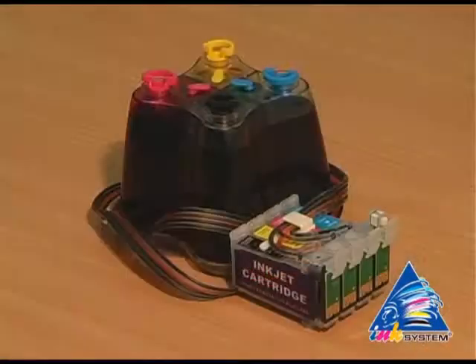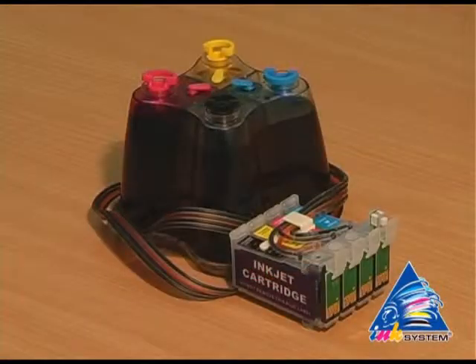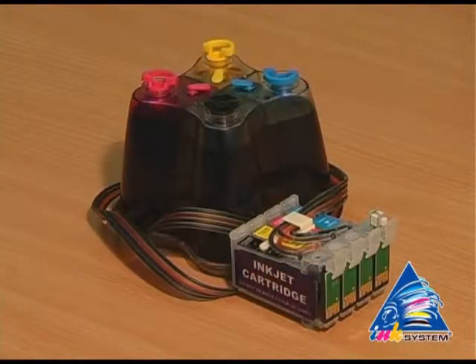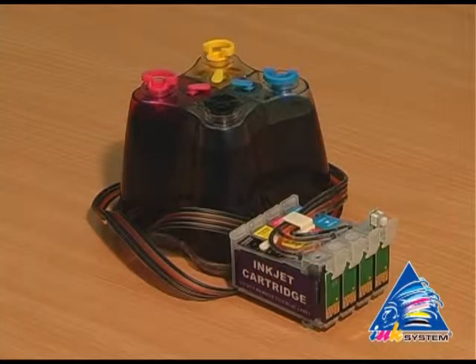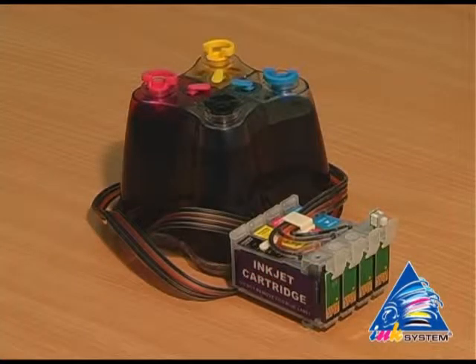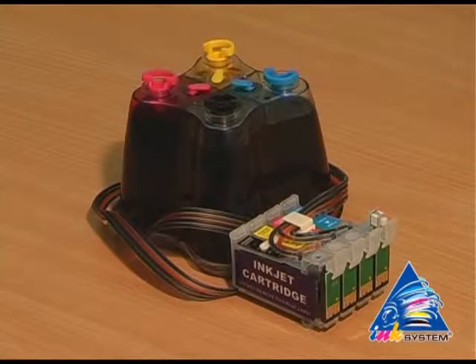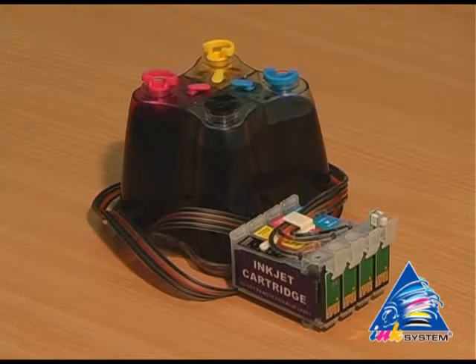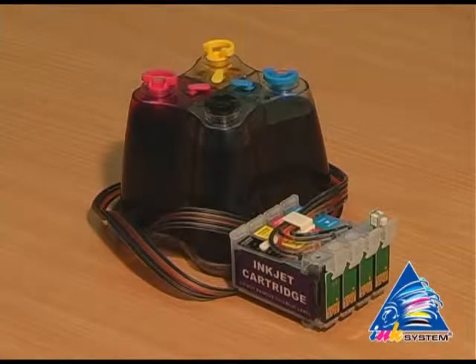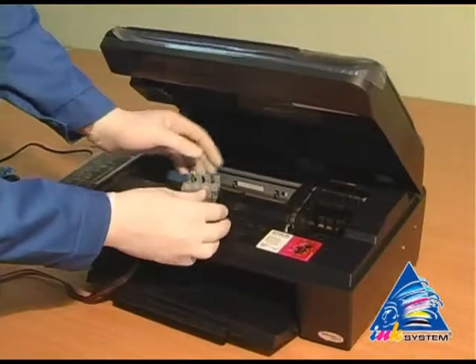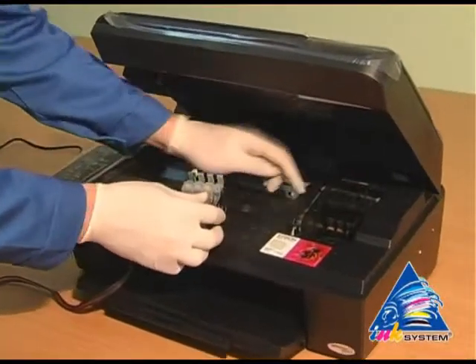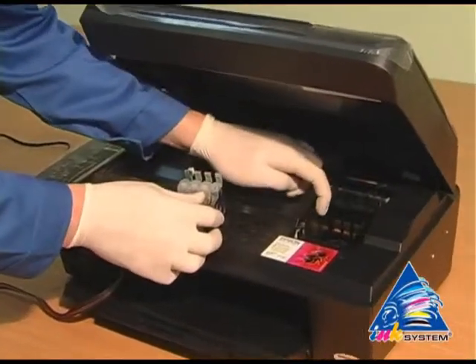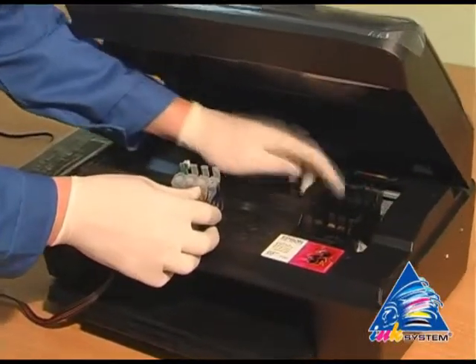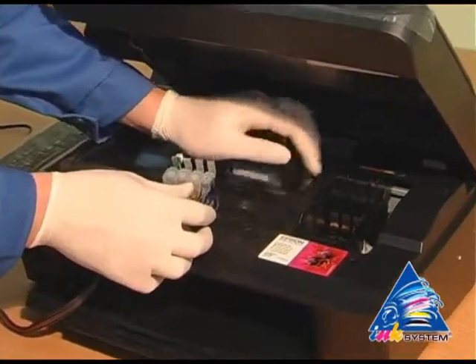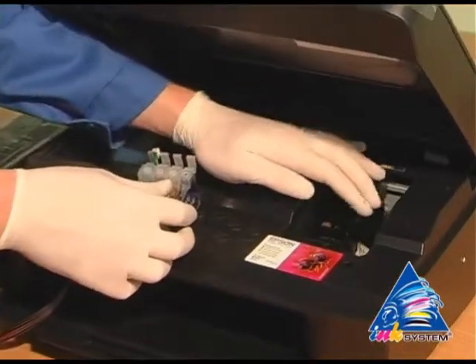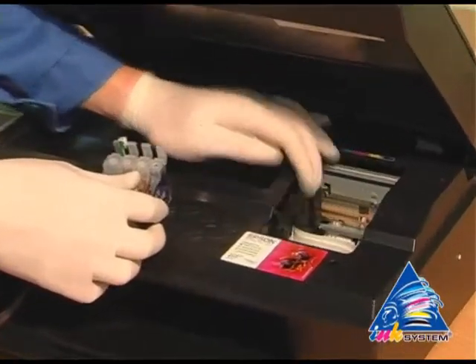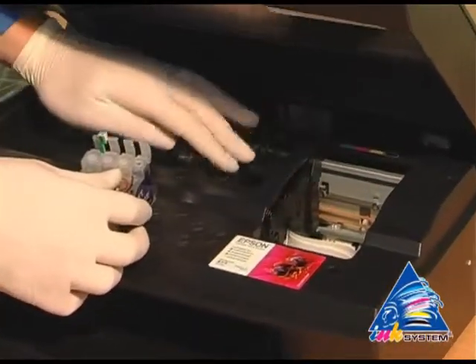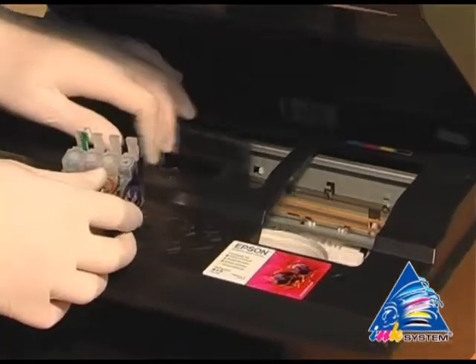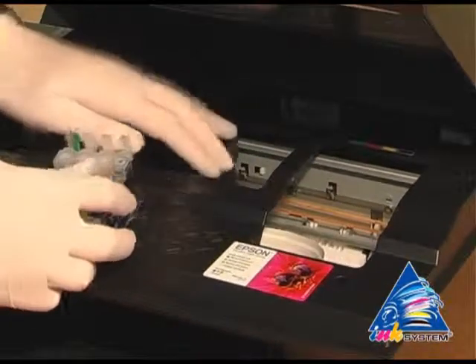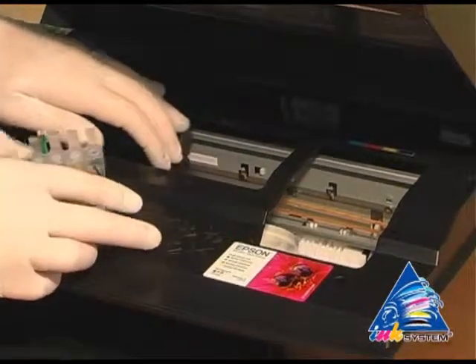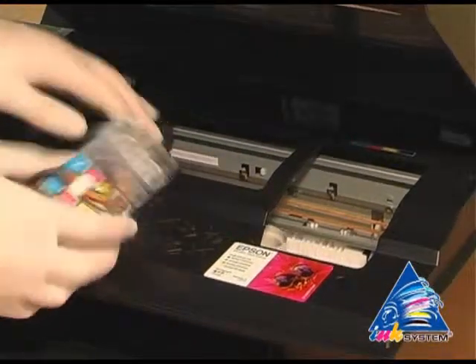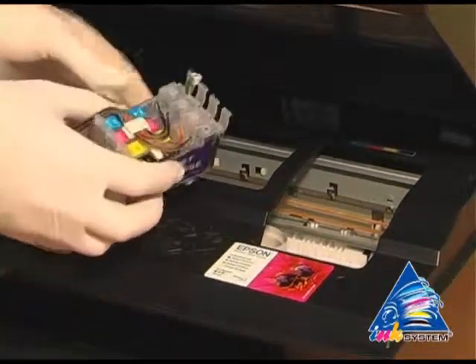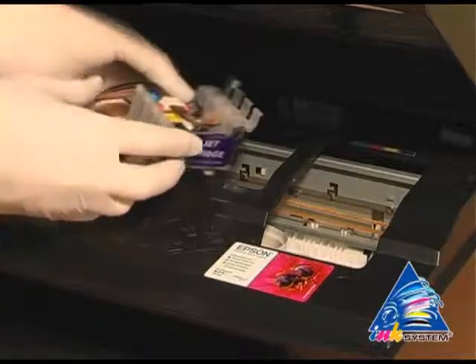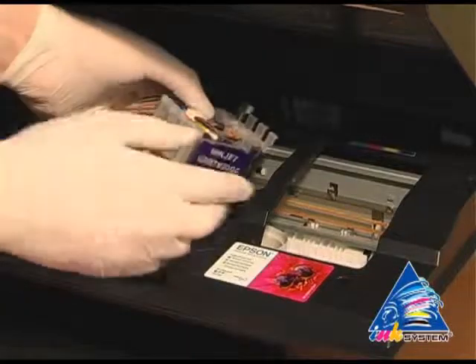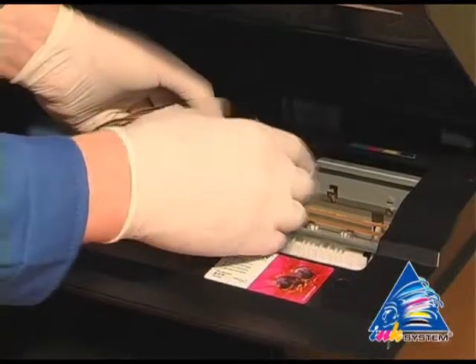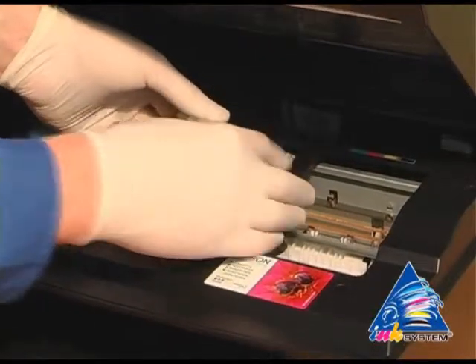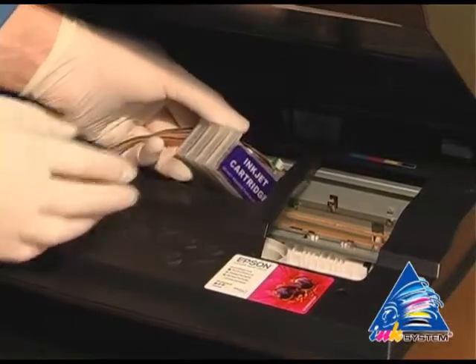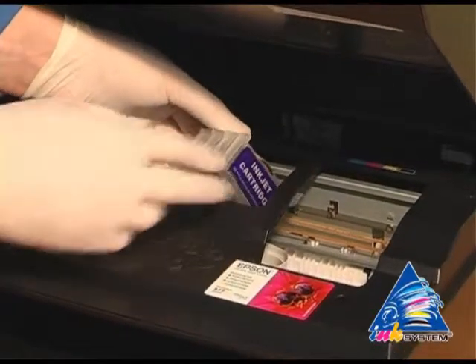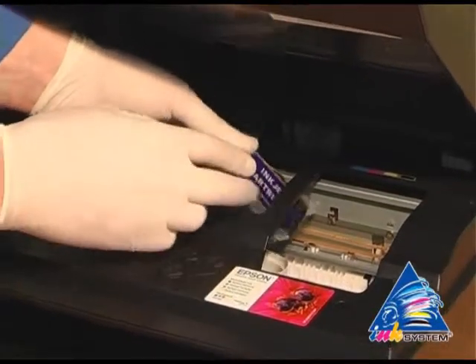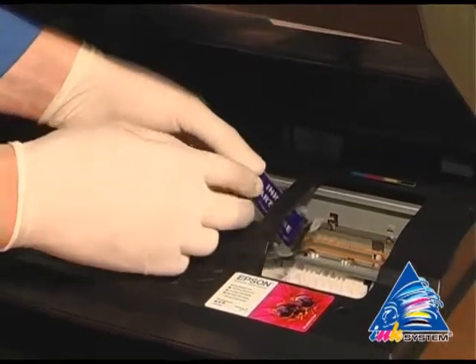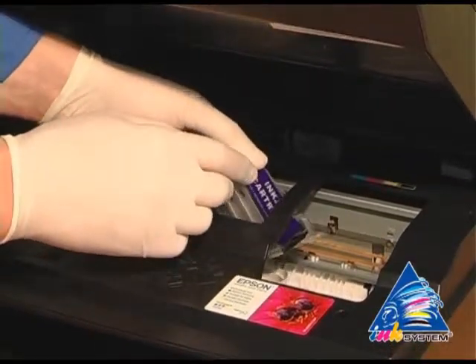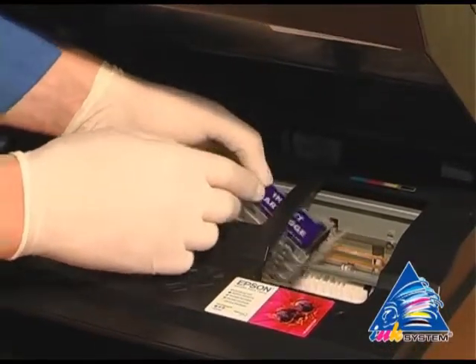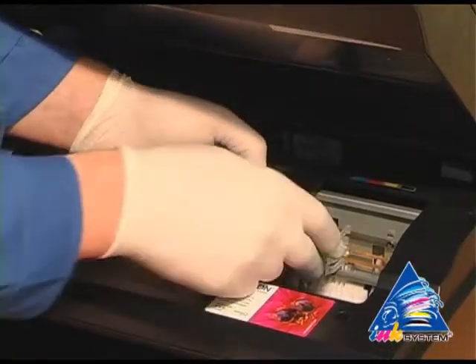Then start the two installs. Move the carriage to the extreme left position. Put the cartridges into the printer.